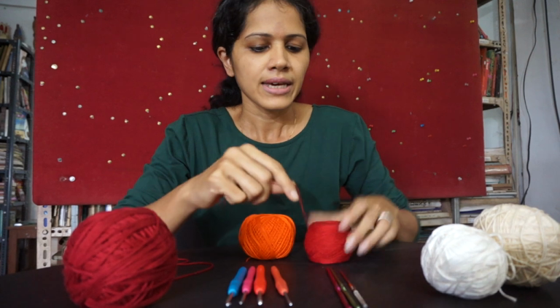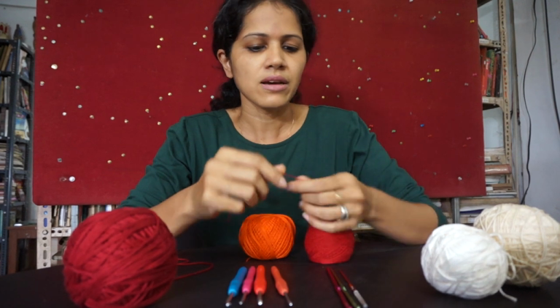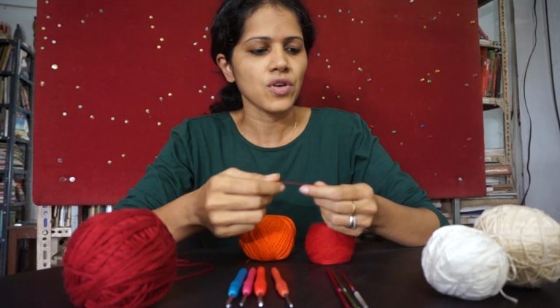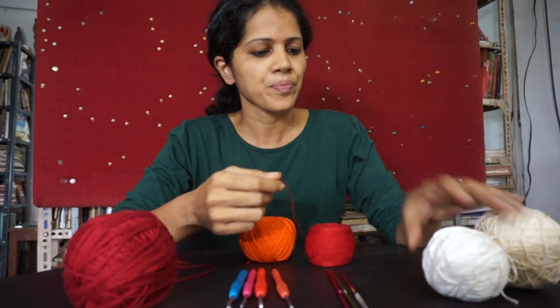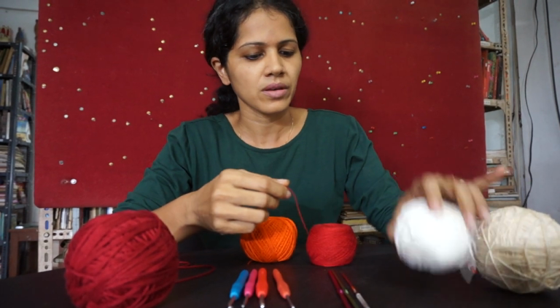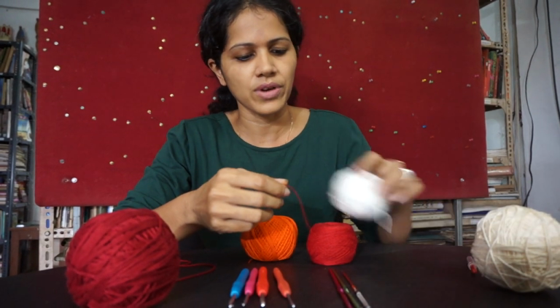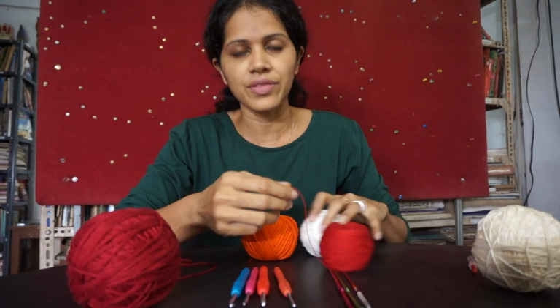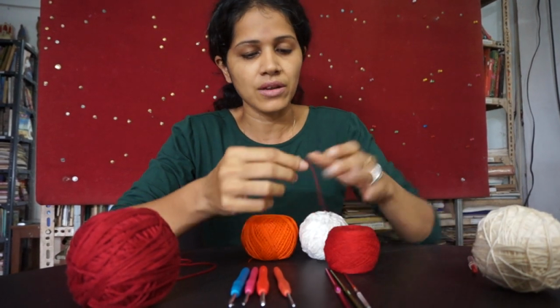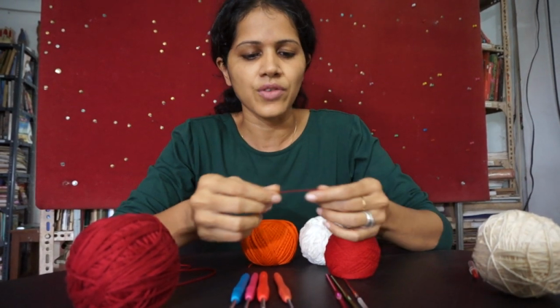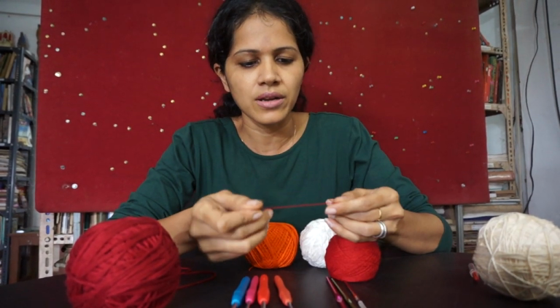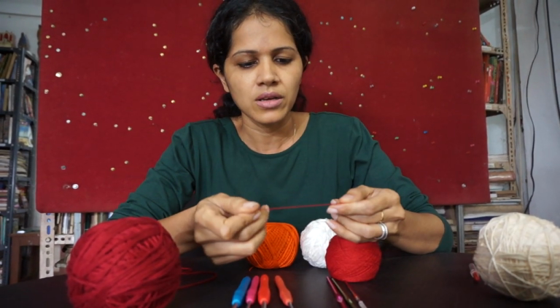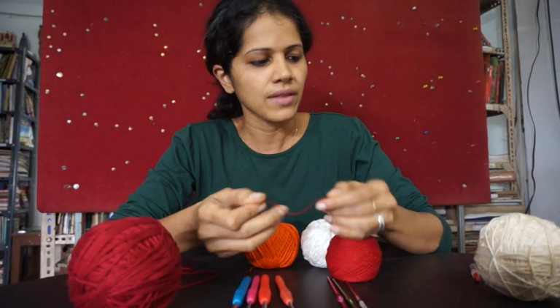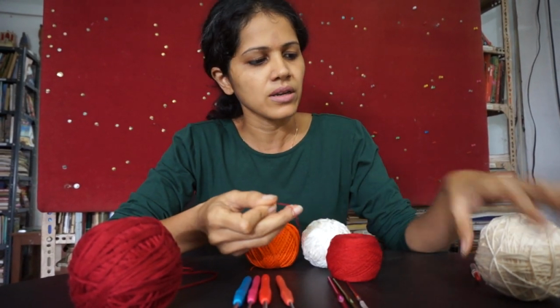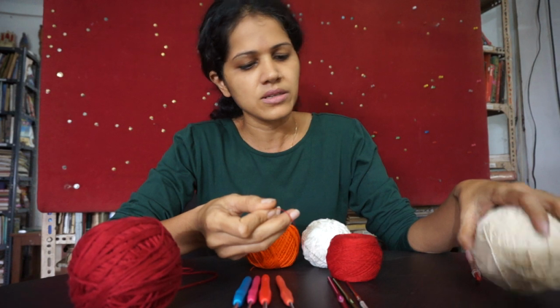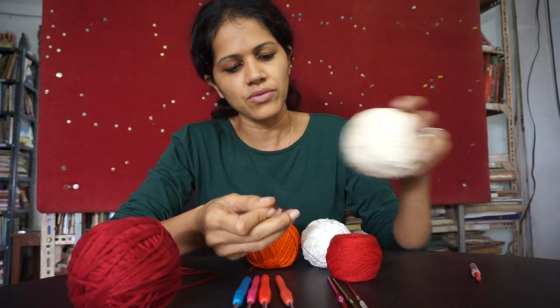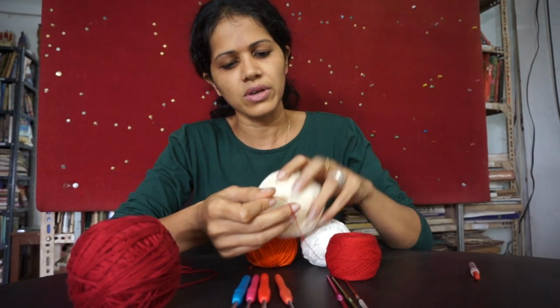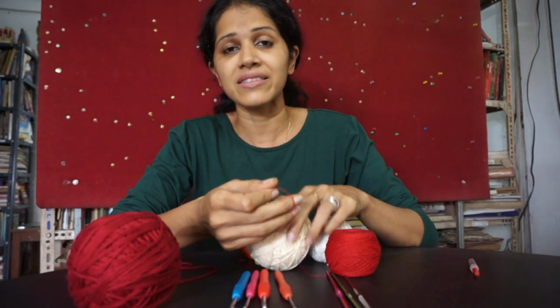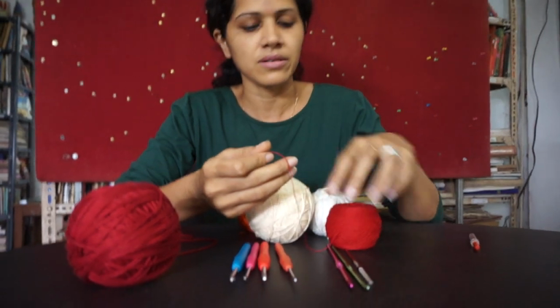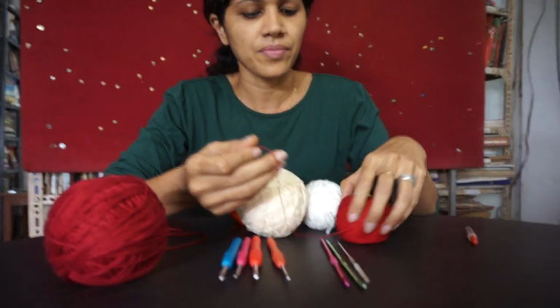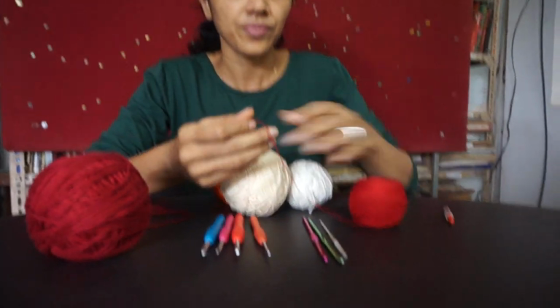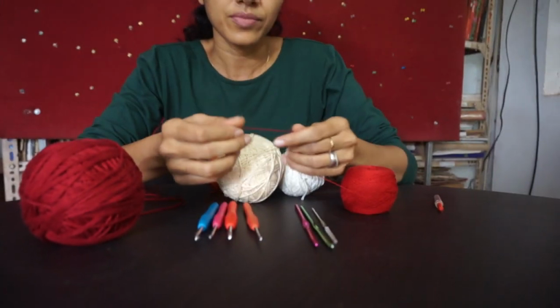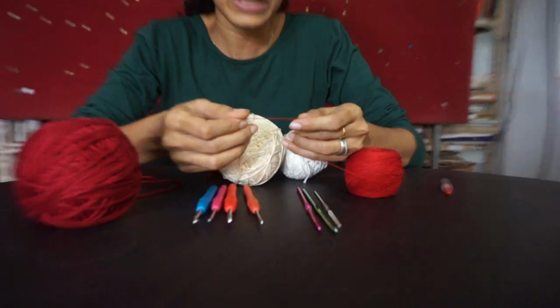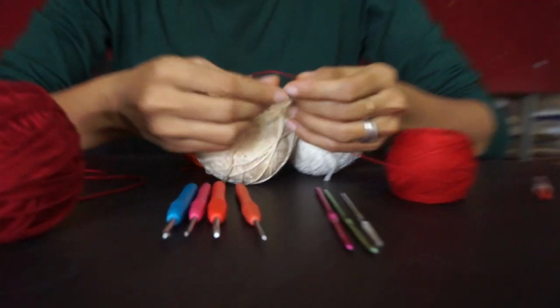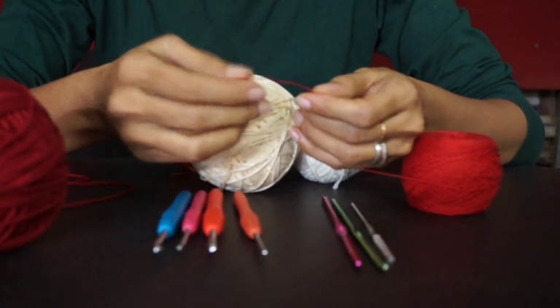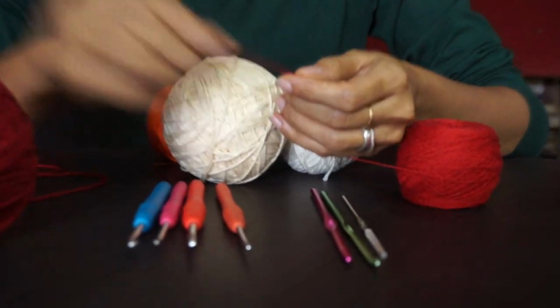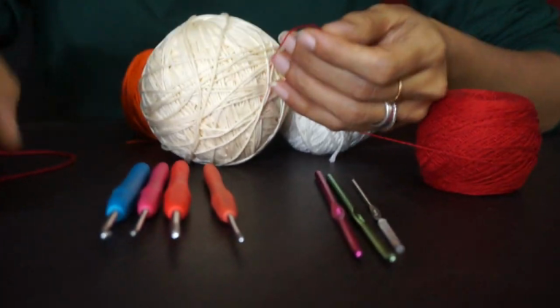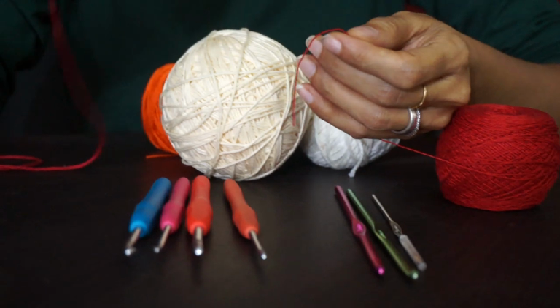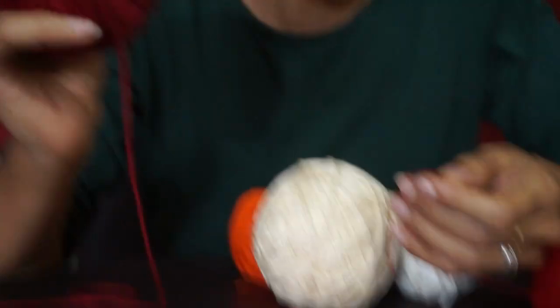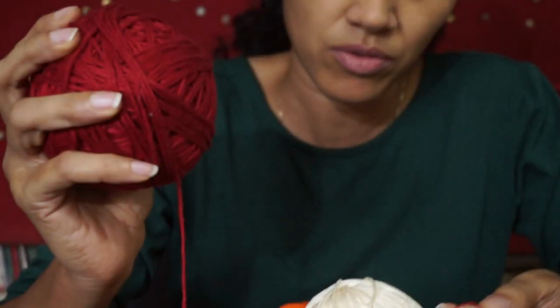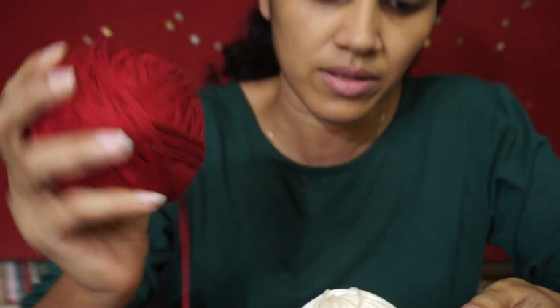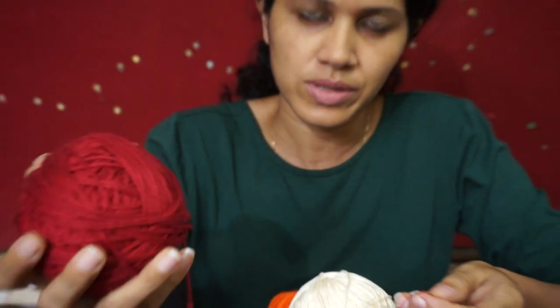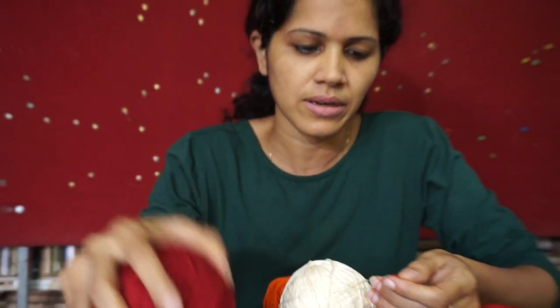It starts from a very thin thread and then it gets thicker into a thick ball of yarn that you can see here.